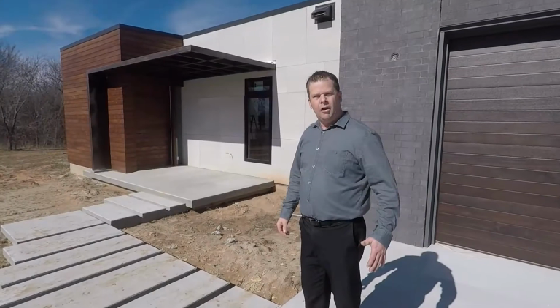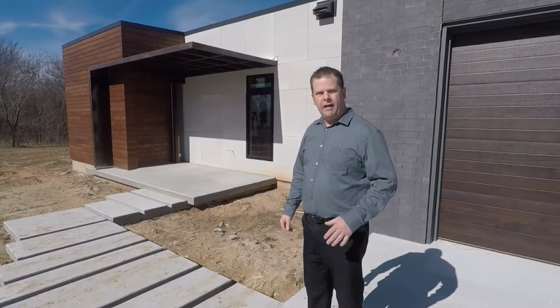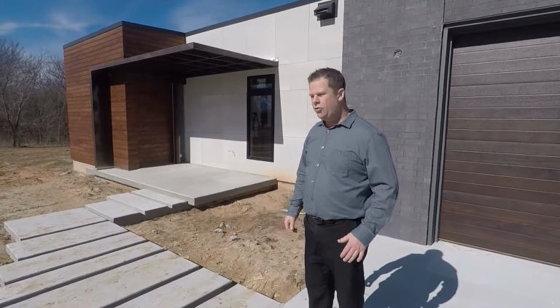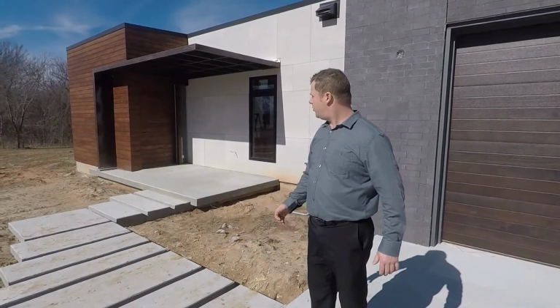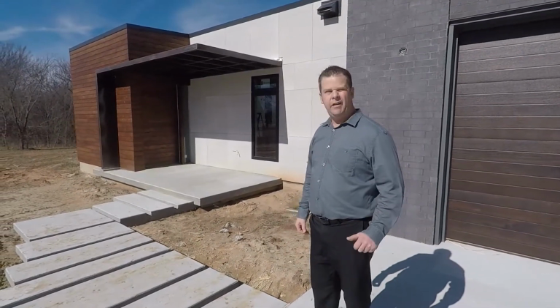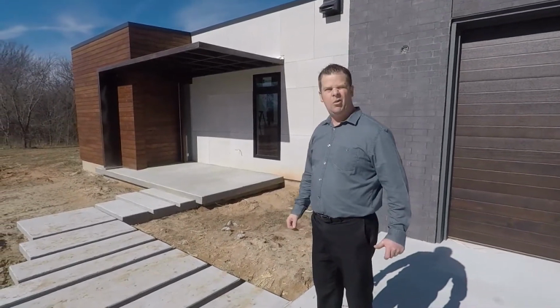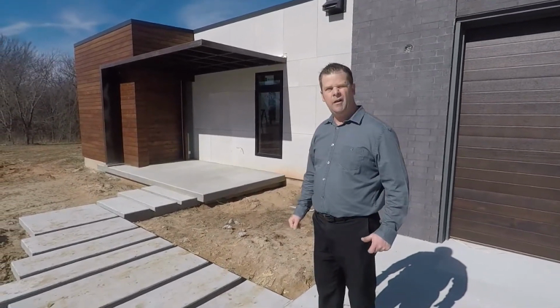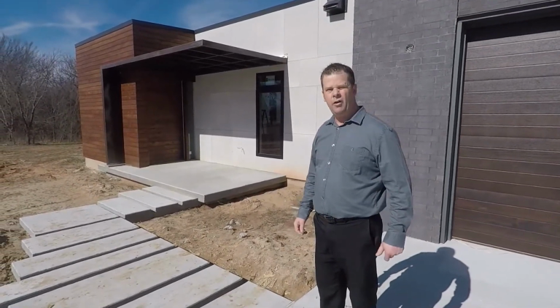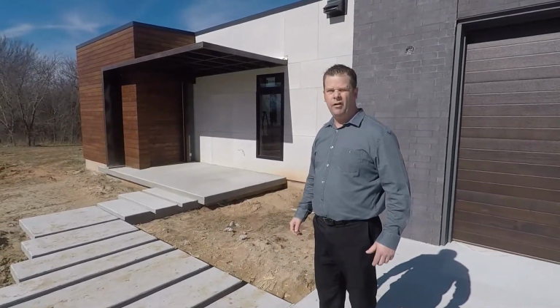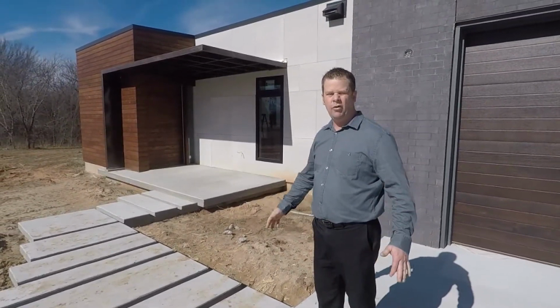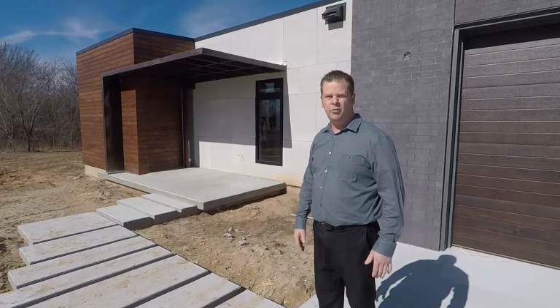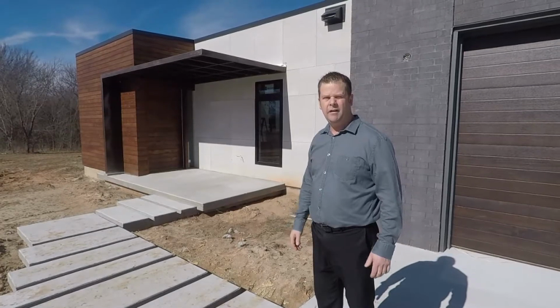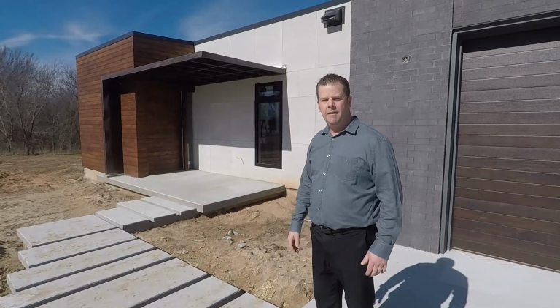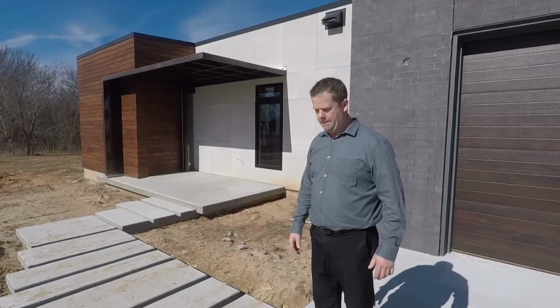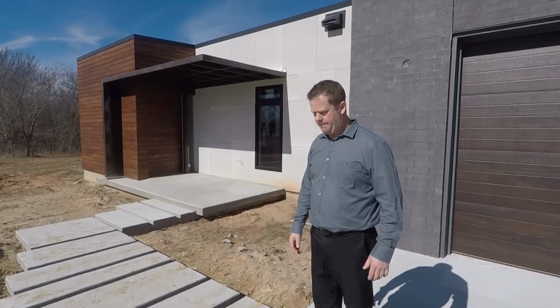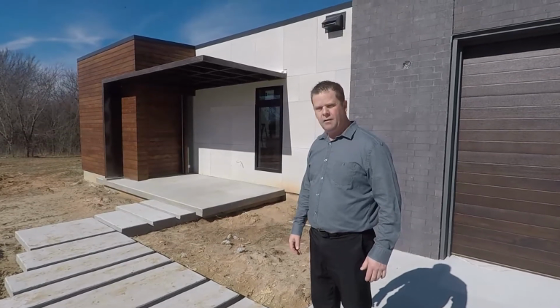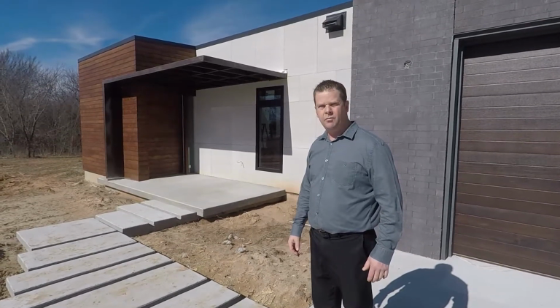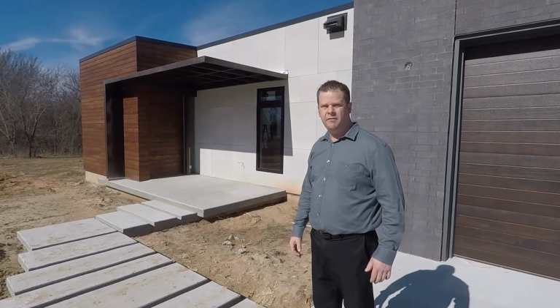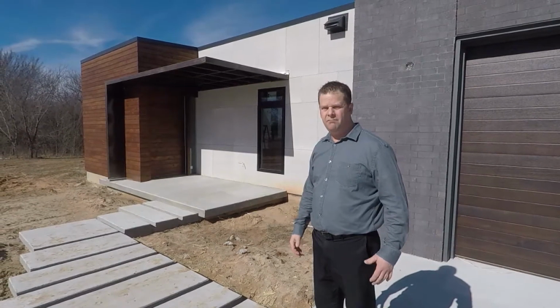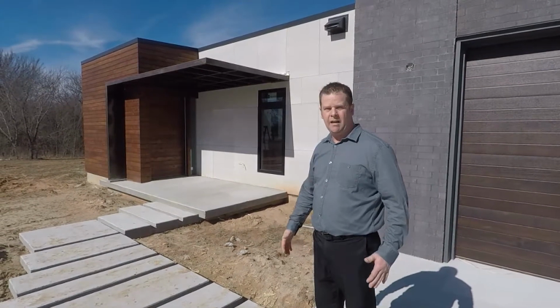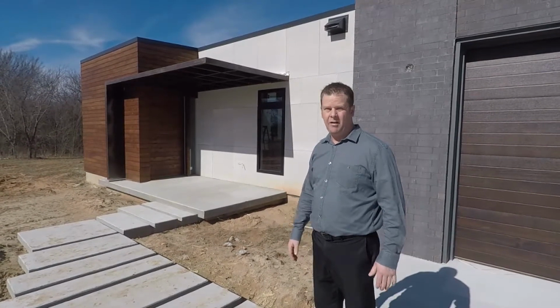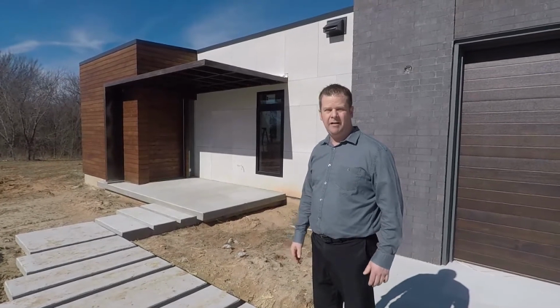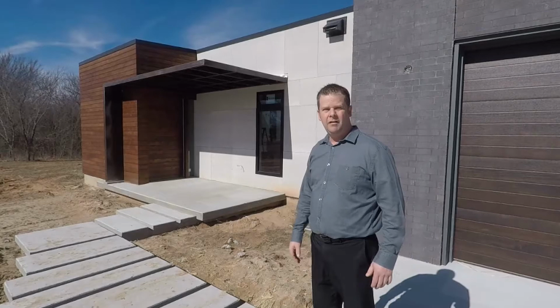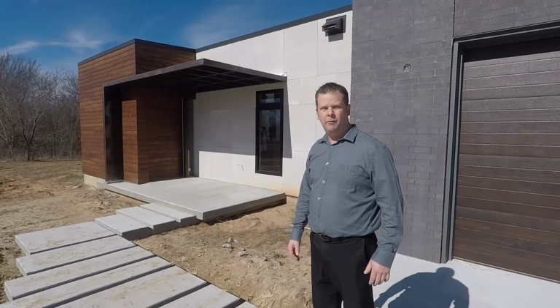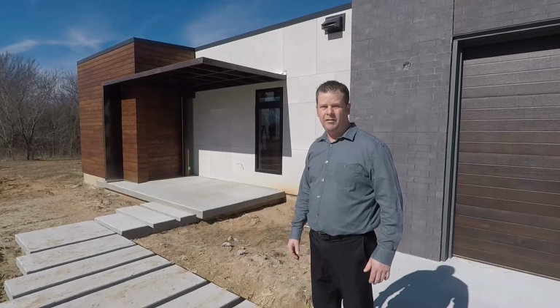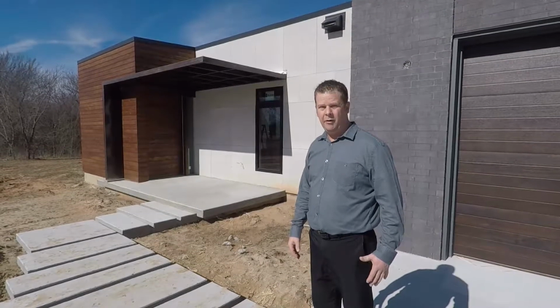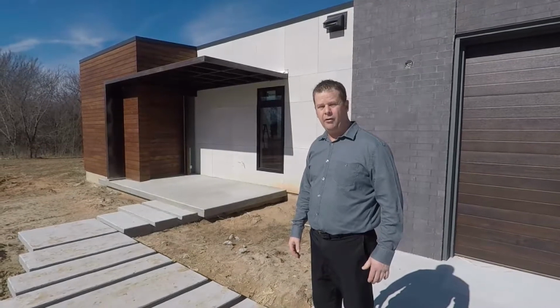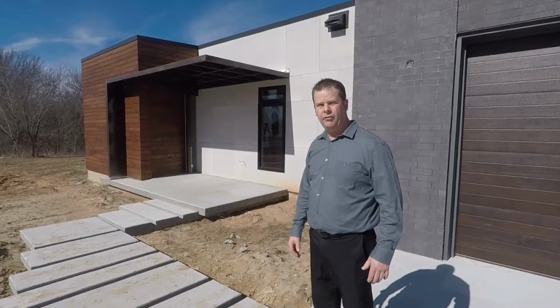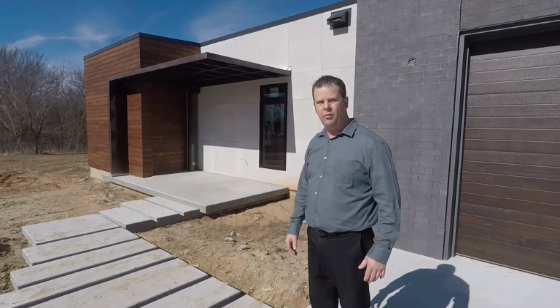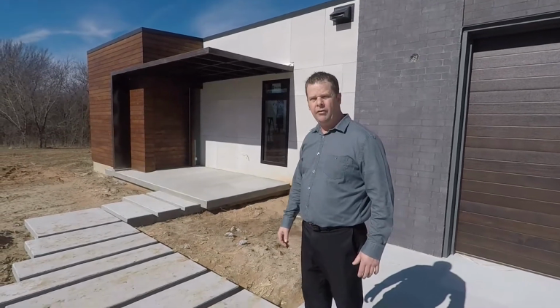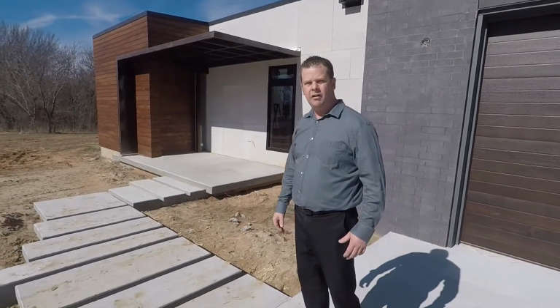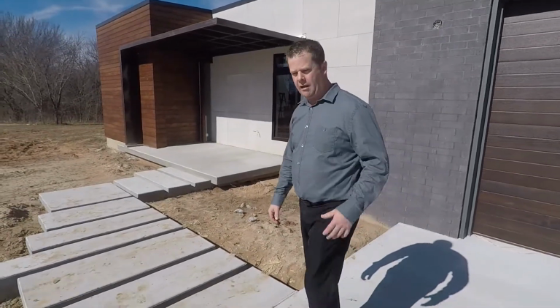We're just doing a quick video of our front door entryway. Just wanted to kind of give an update — made a little bit of progress. So let's go take a look at it.